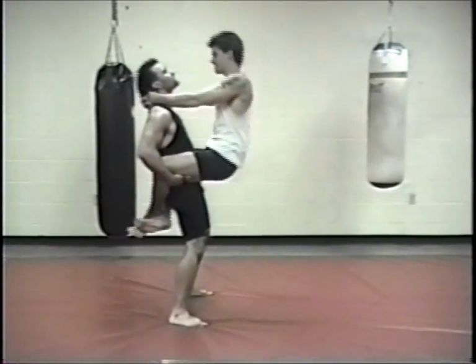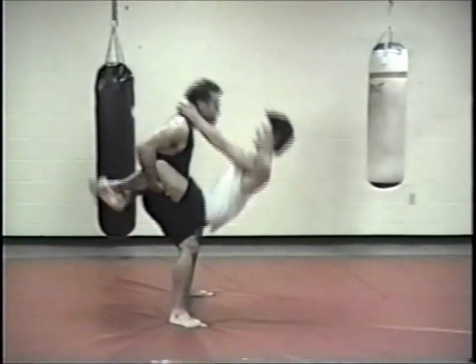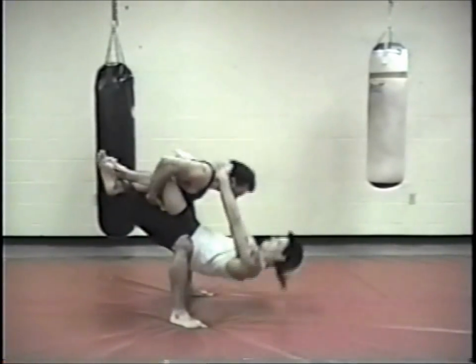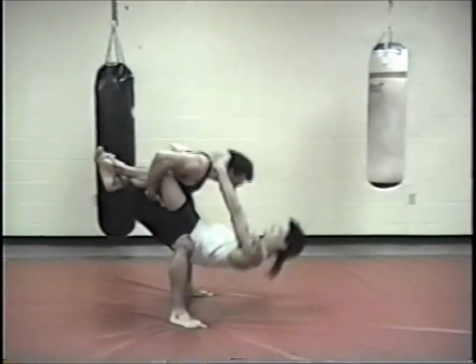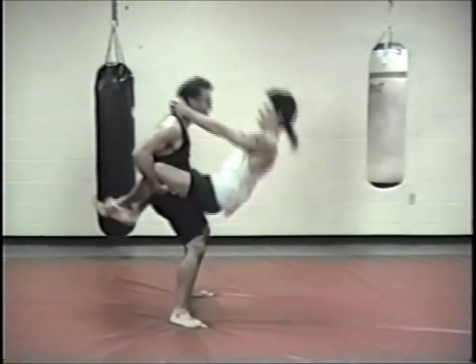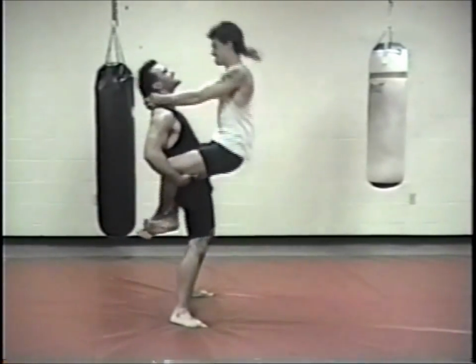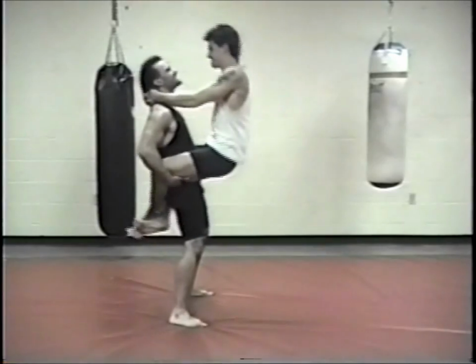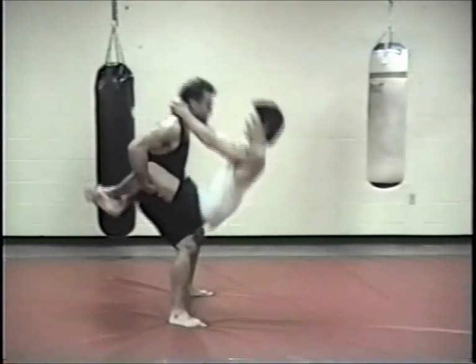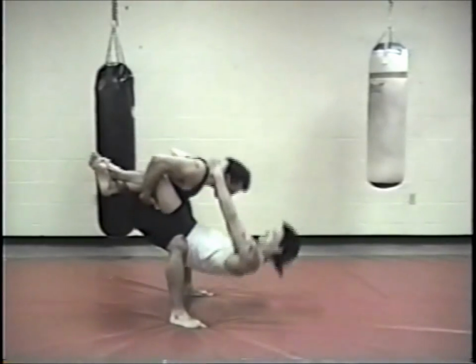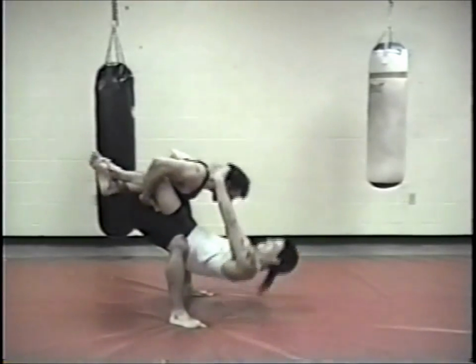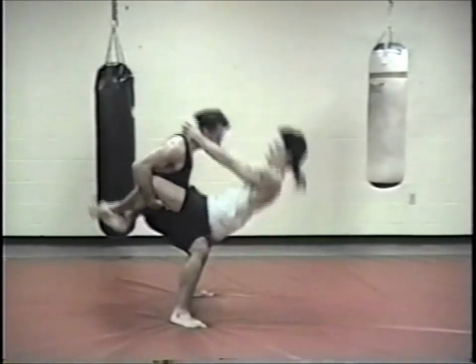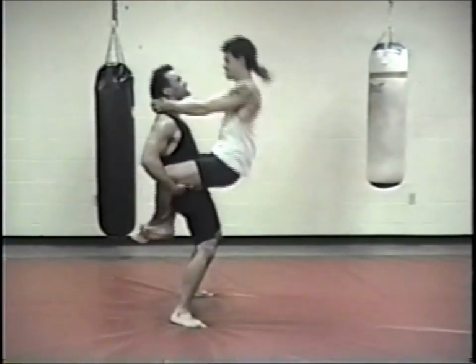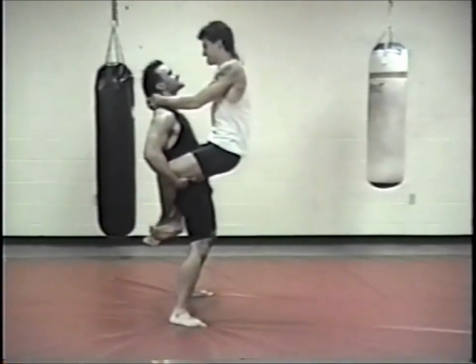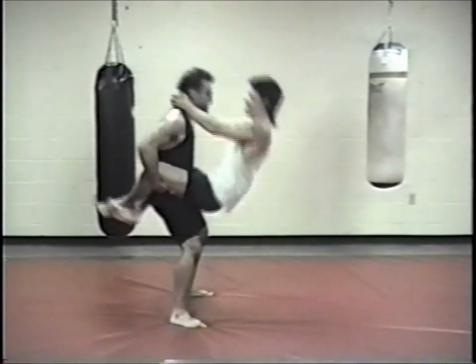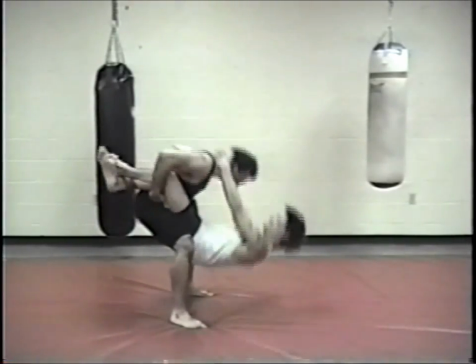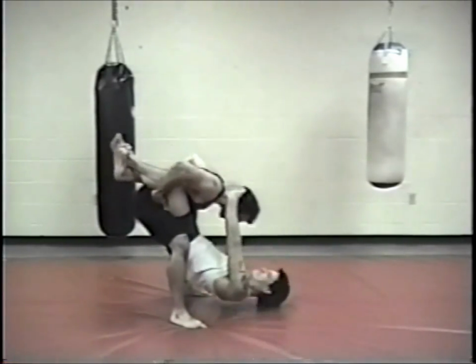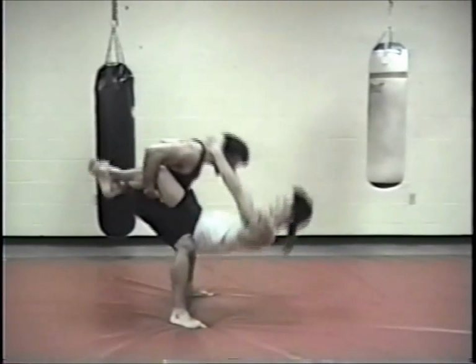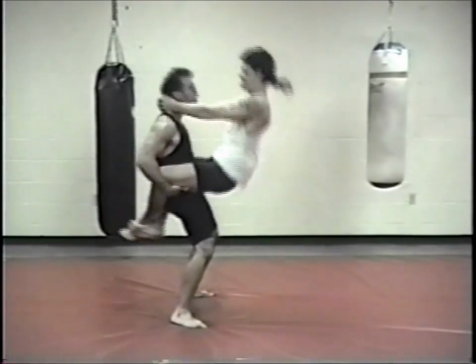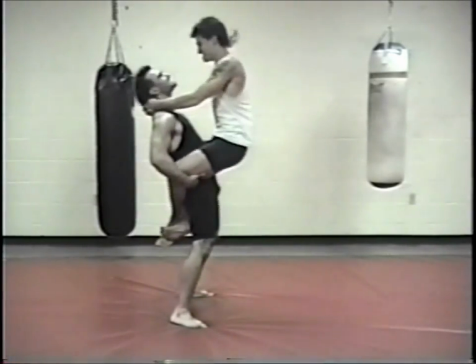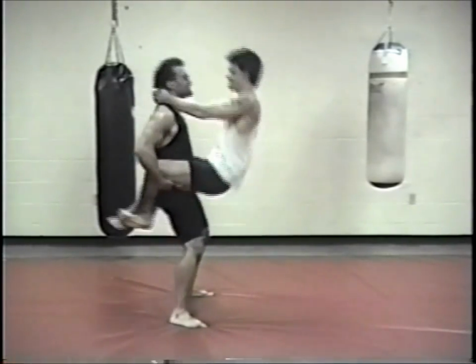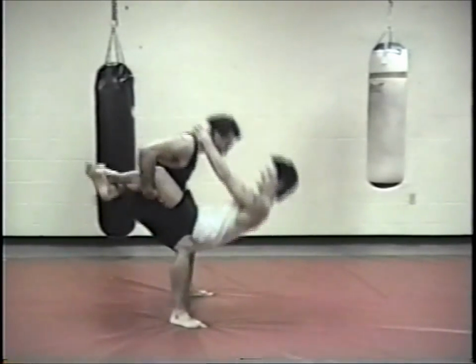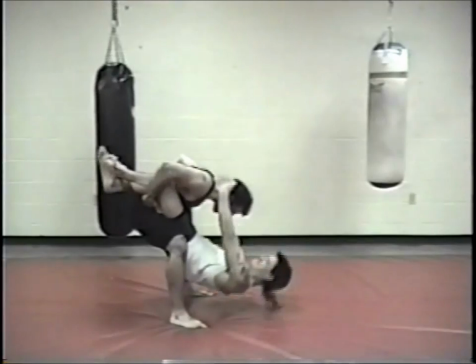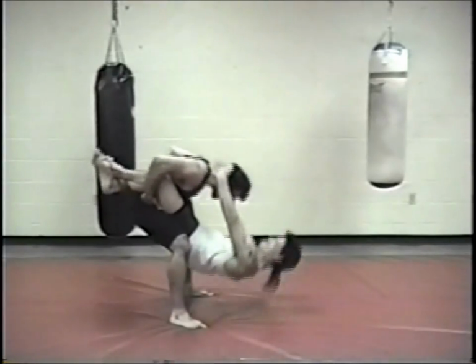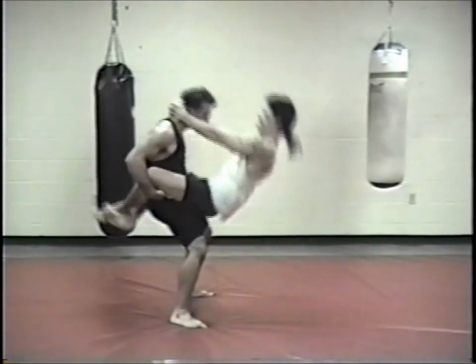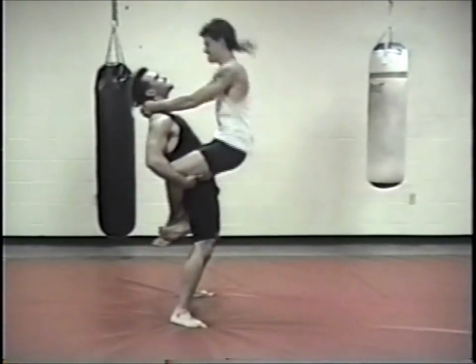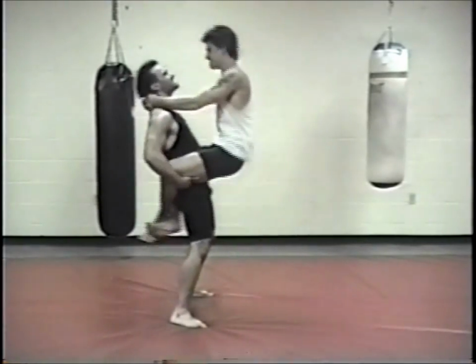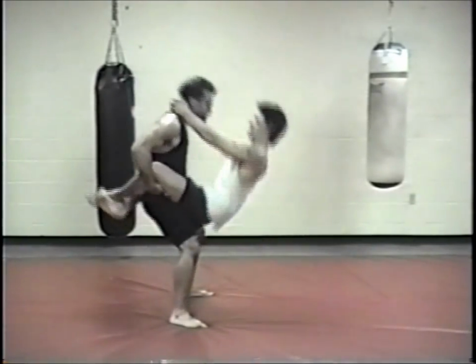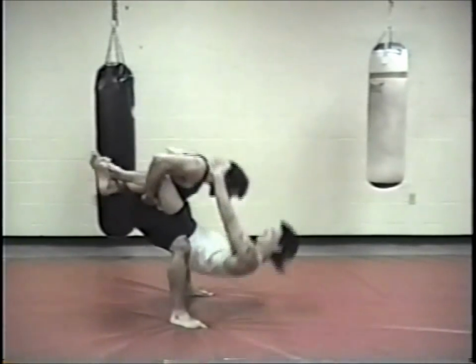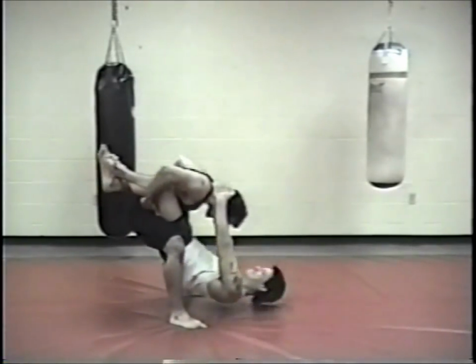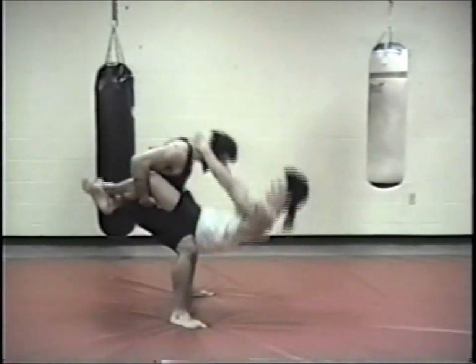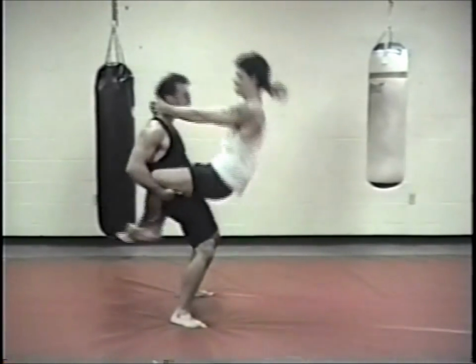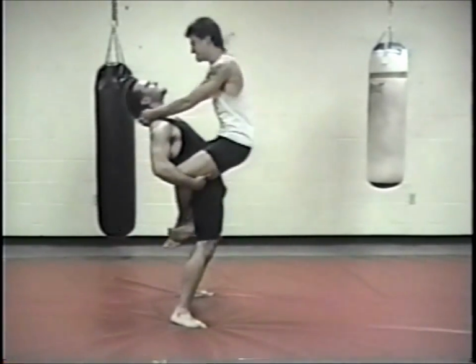All these drills help in some area of fighting that involves strength, or pushing your opponent off balance, or setting them up for a type of technique. Here I'm working on my midsection, my hips, and my neck areas.